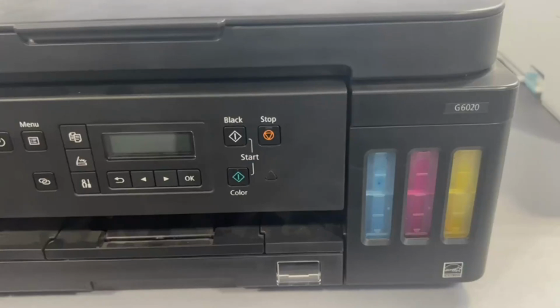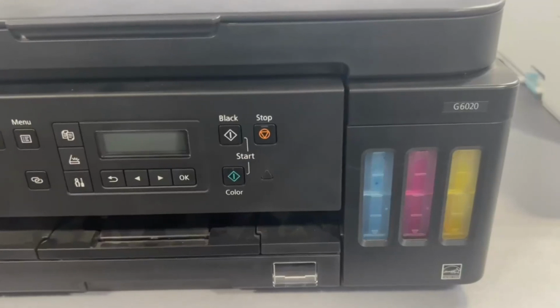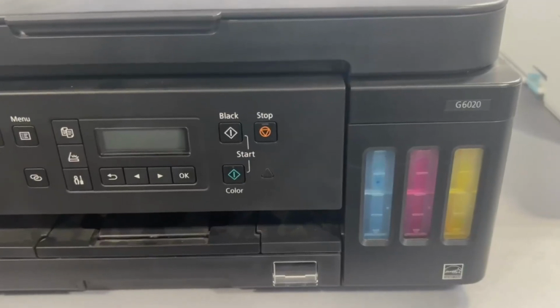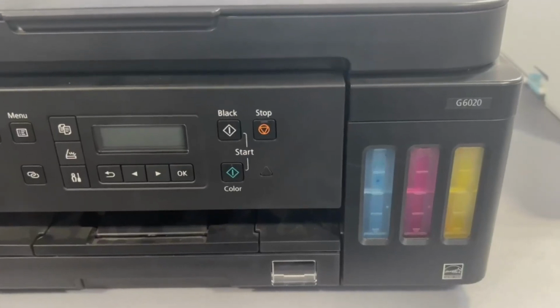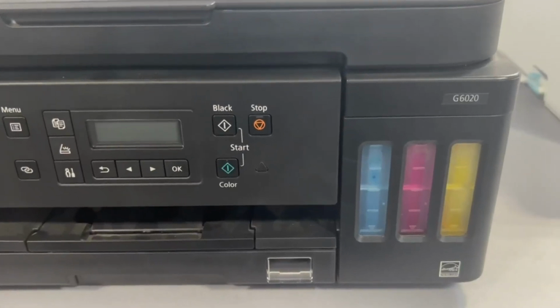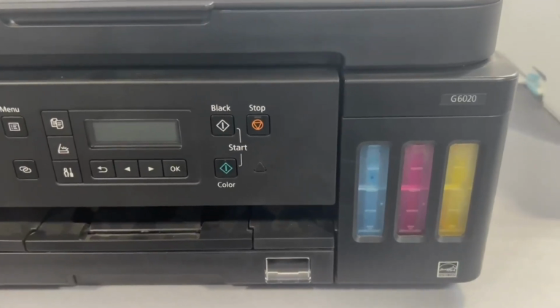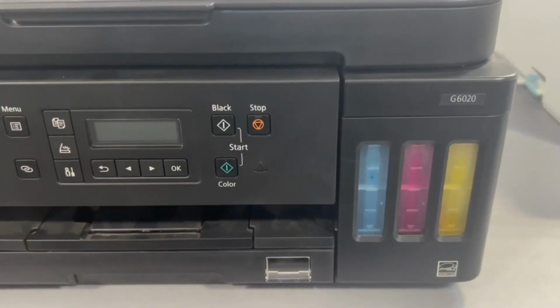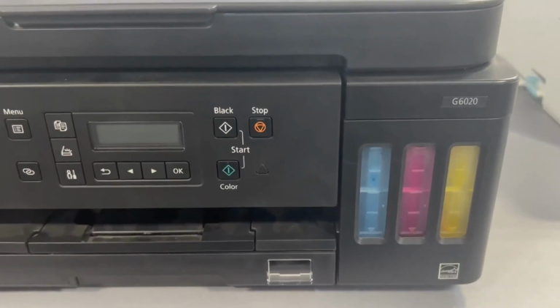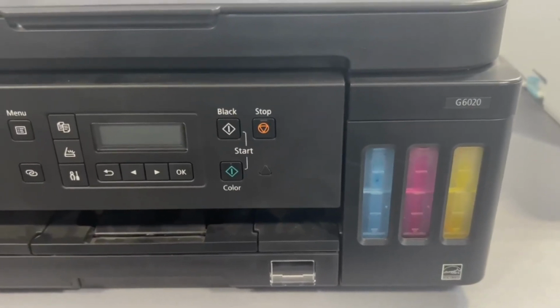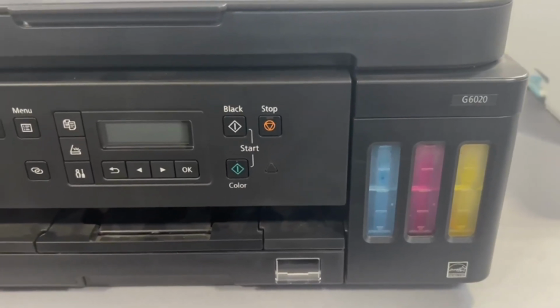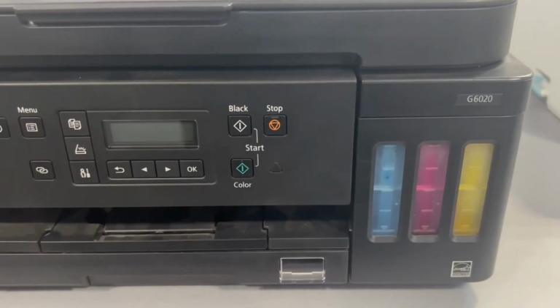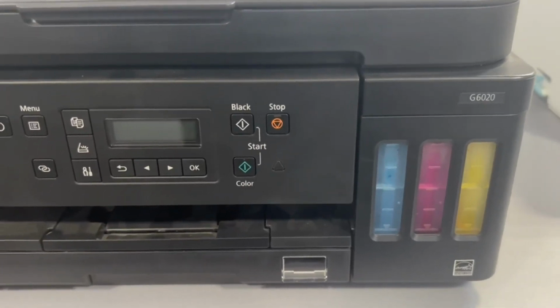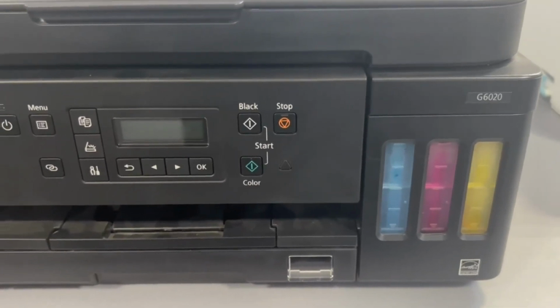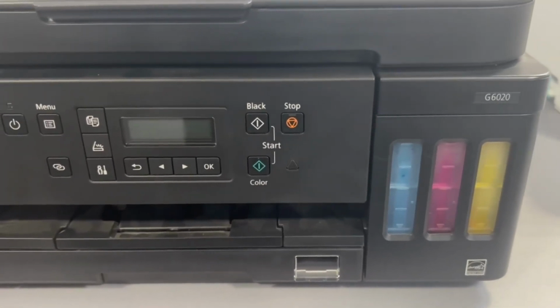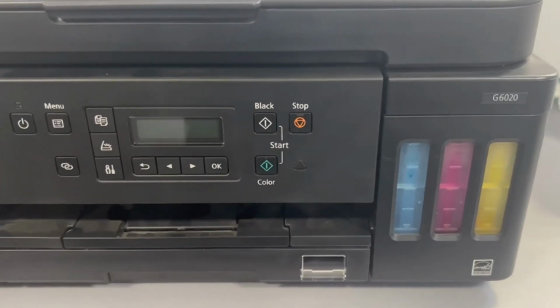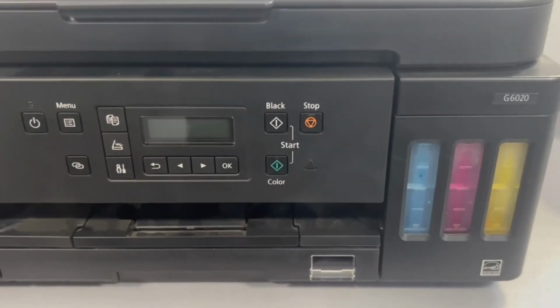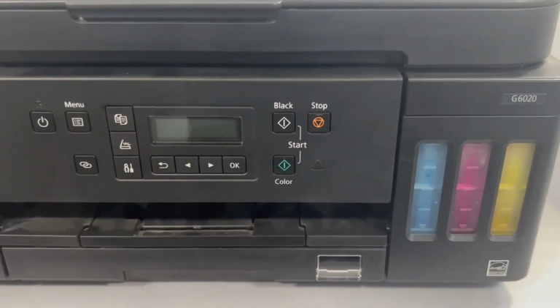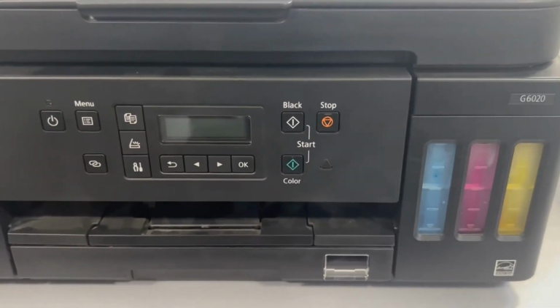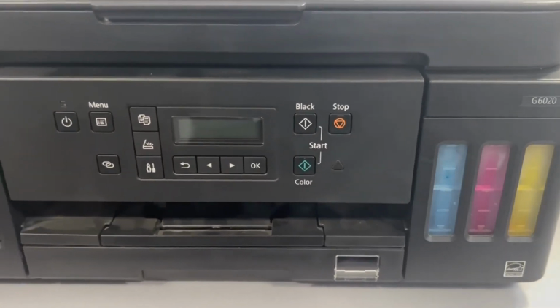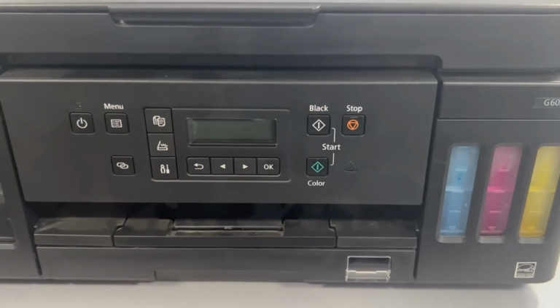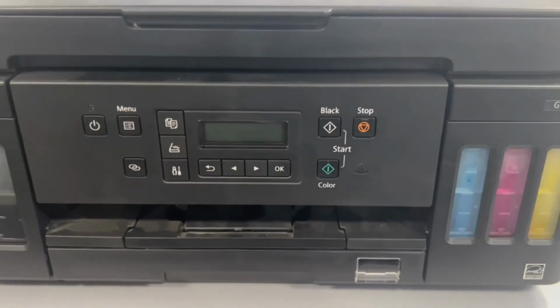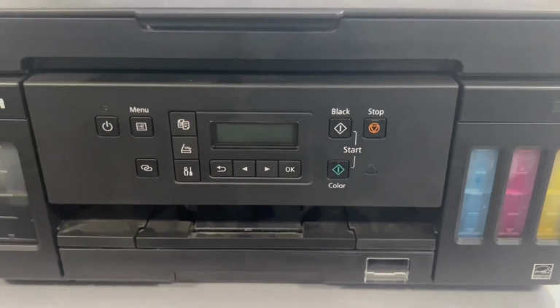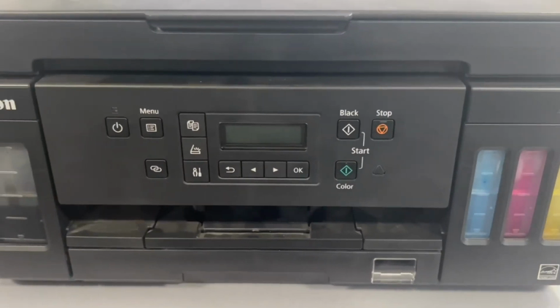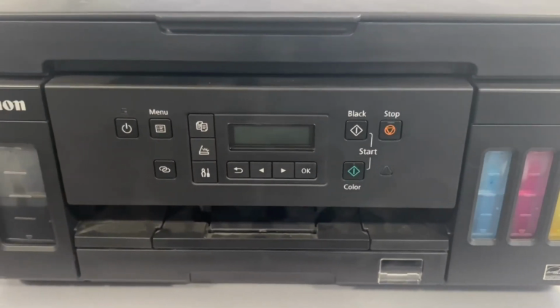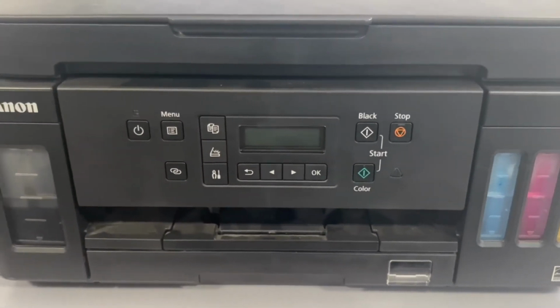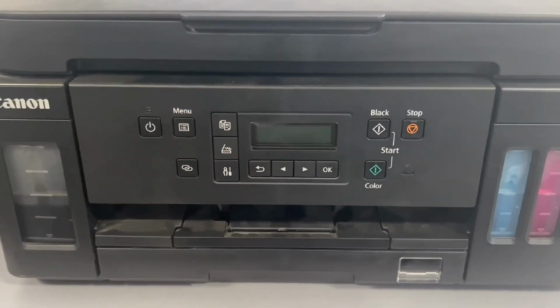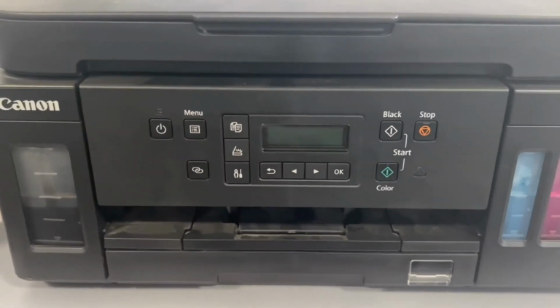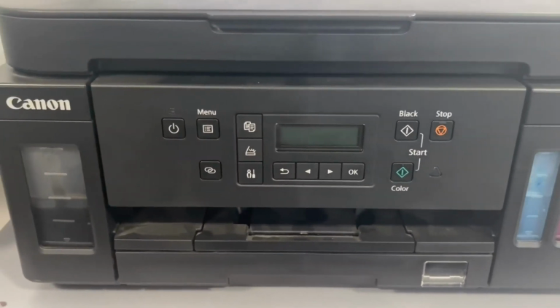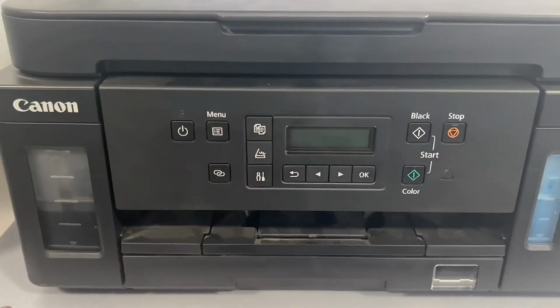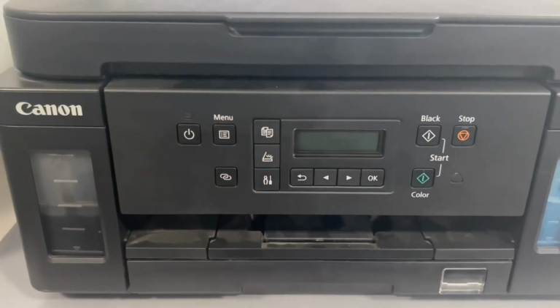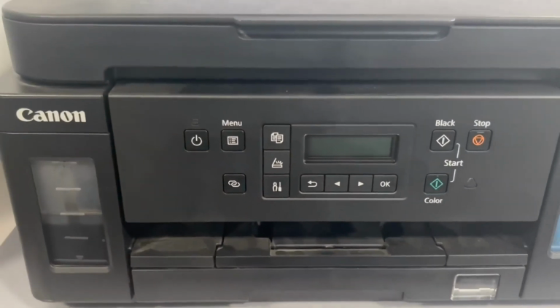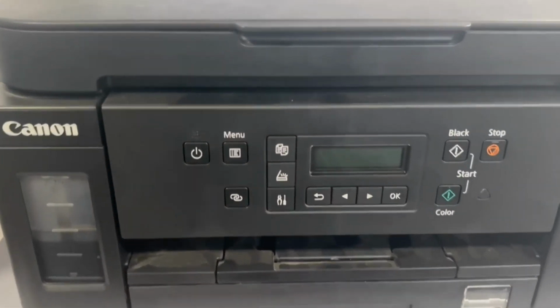Hello everyone, today I'm going to be talking about the Canon G7020 all-in-one printer. This is a very good printer for high quality prints.